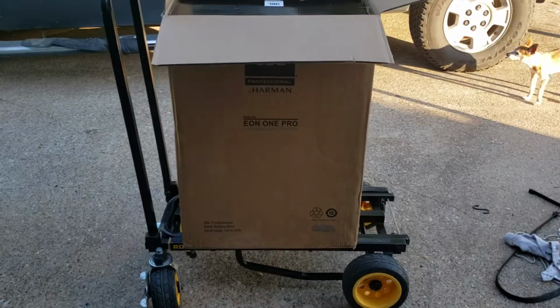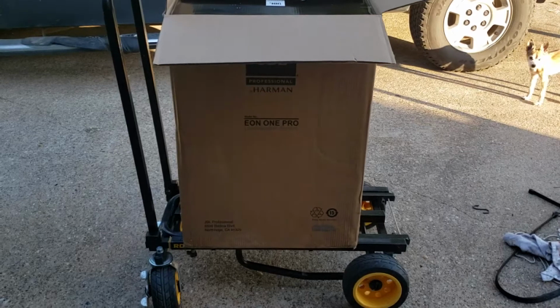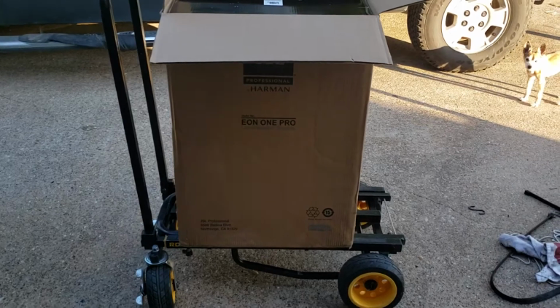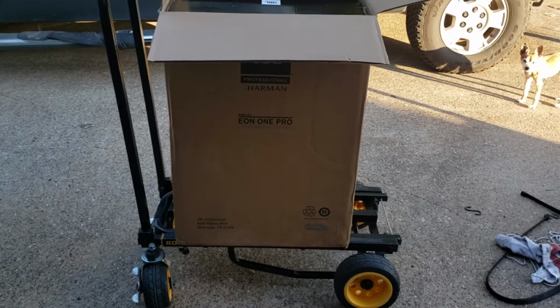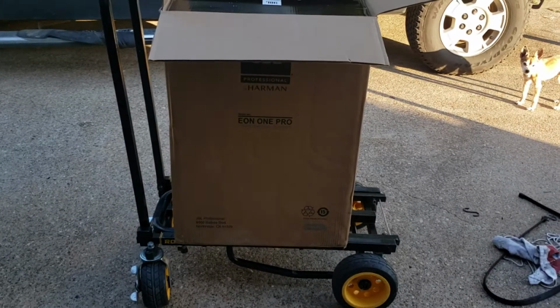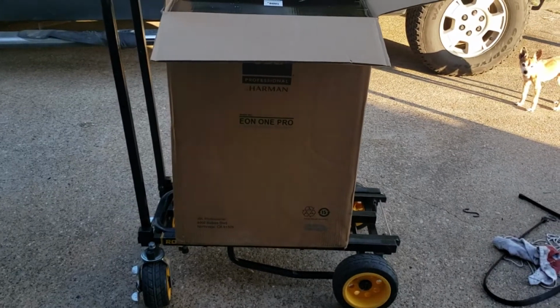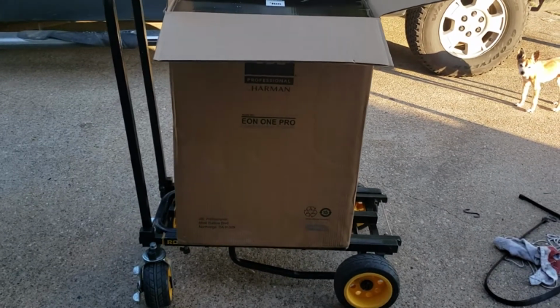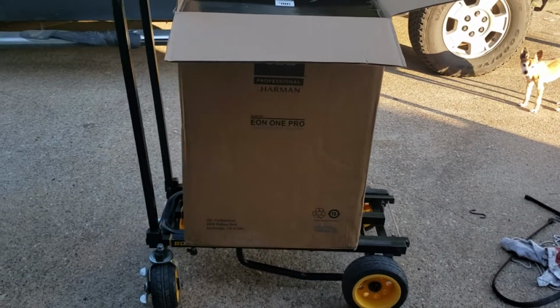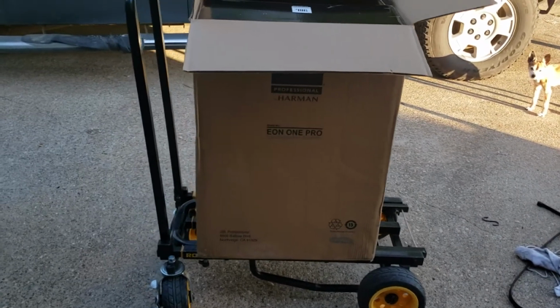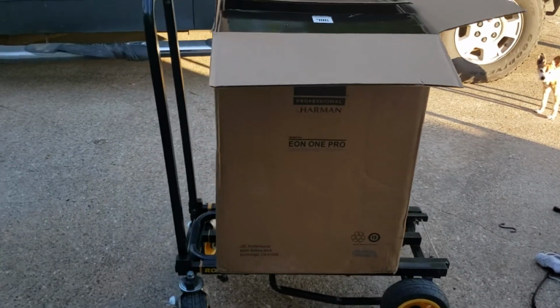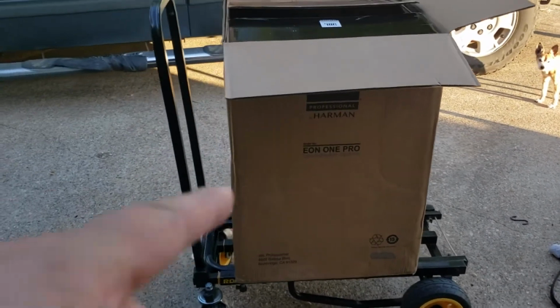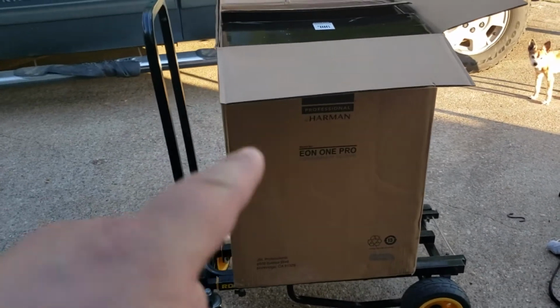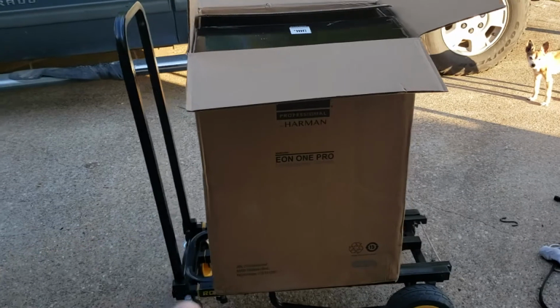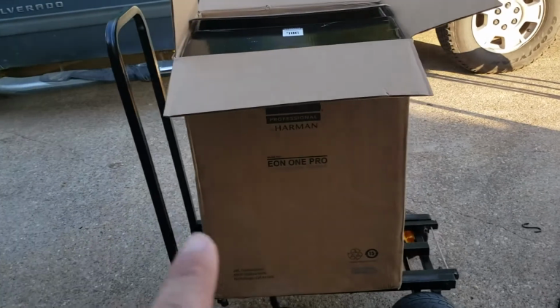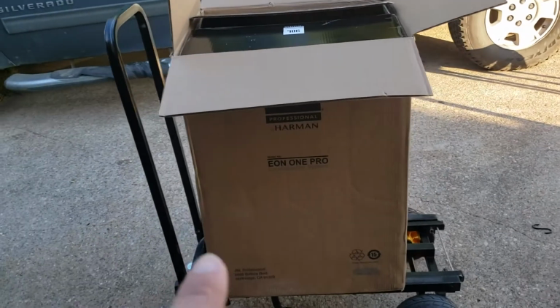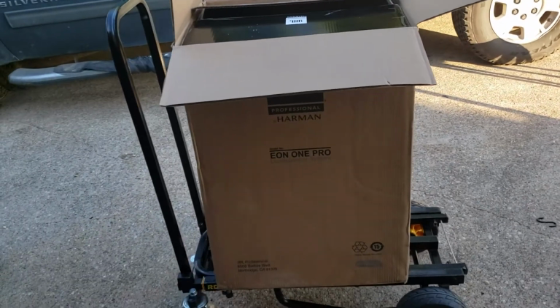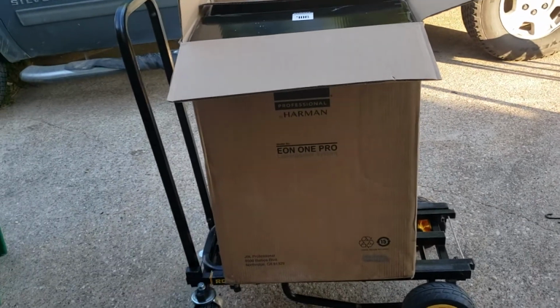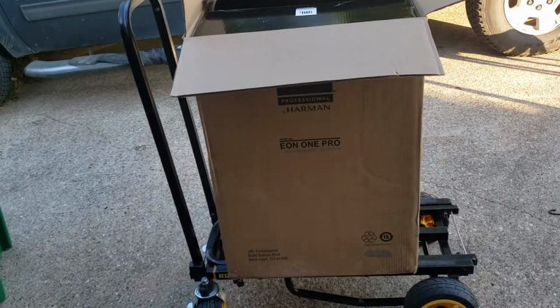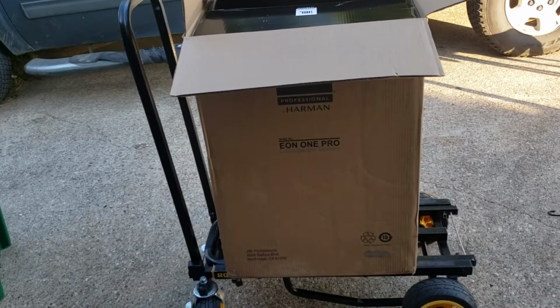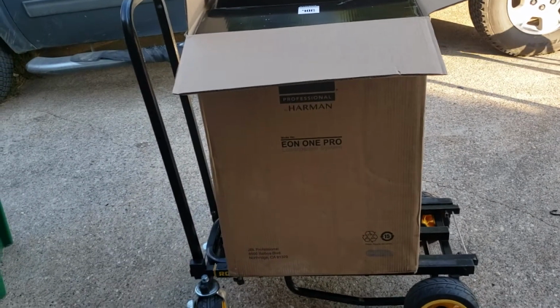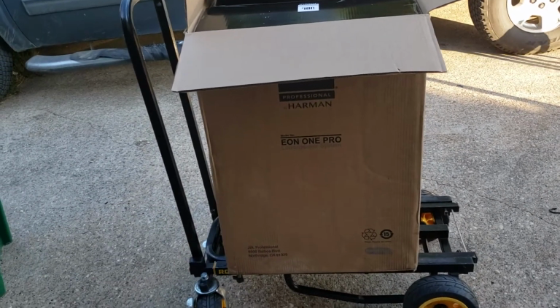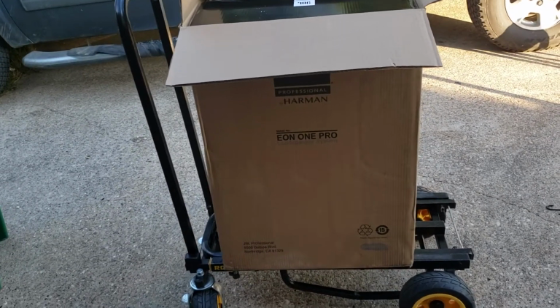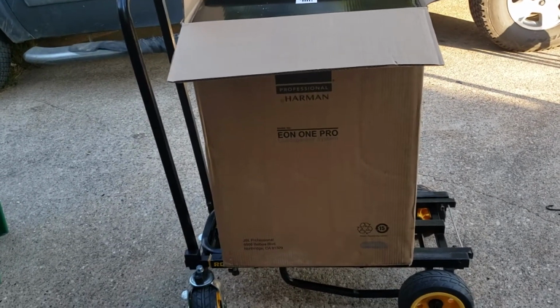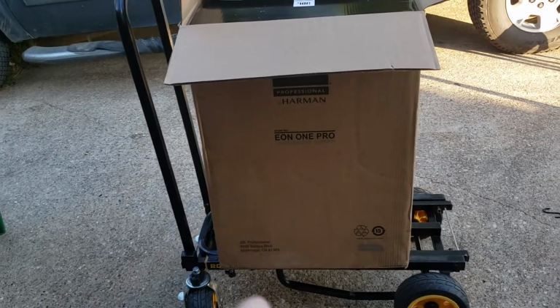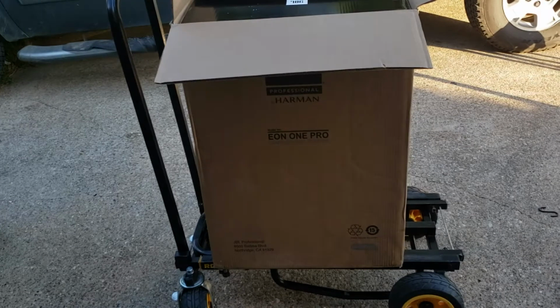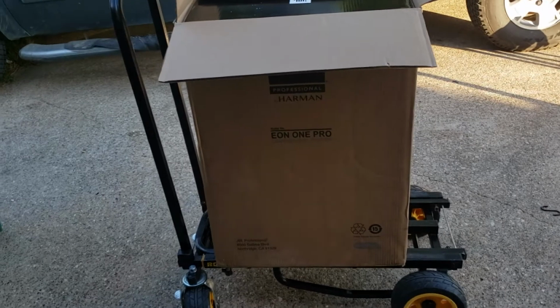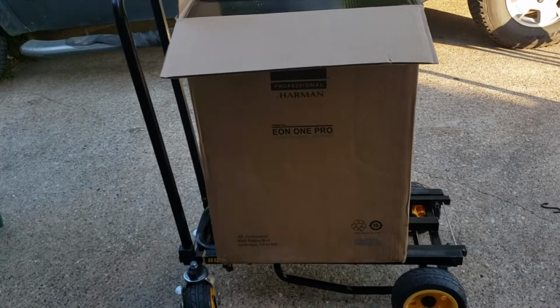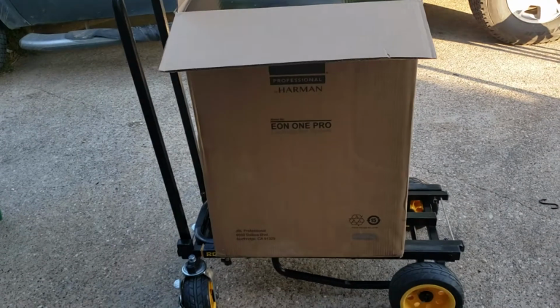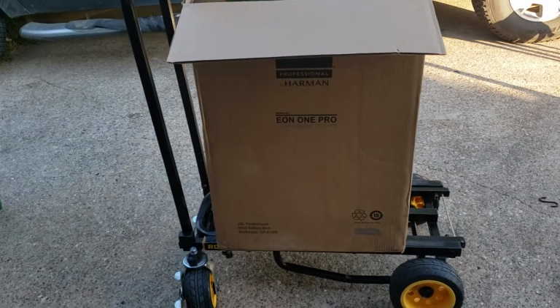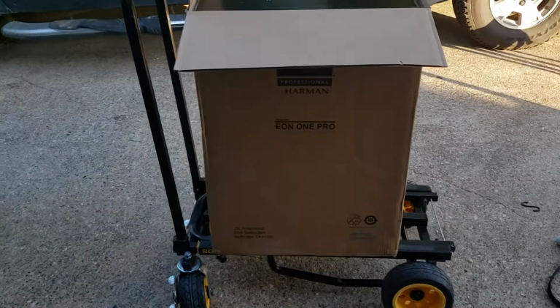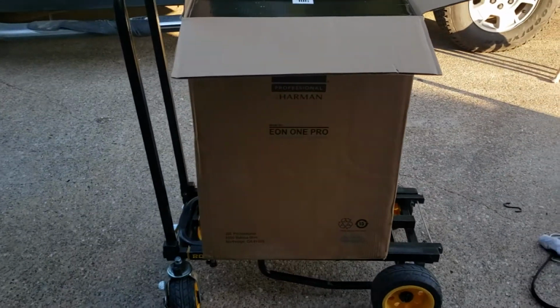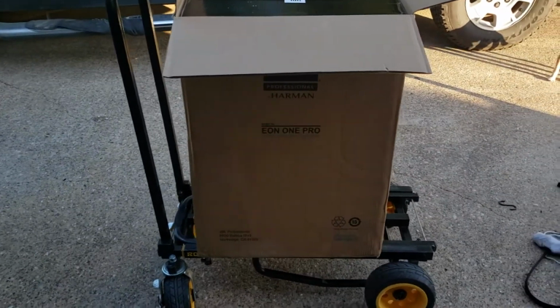This is Joel with Total Event Audio and Lighting. We are going to do the unboxing of the EON1 Pro — this is the battery-powered edition. I got it from AGI Pro DJ.